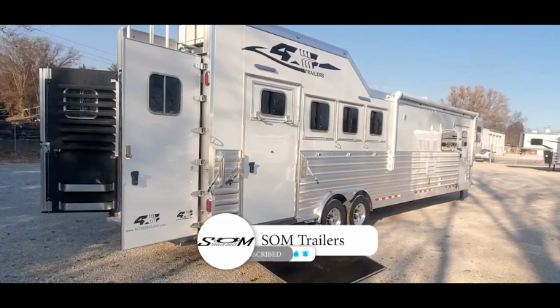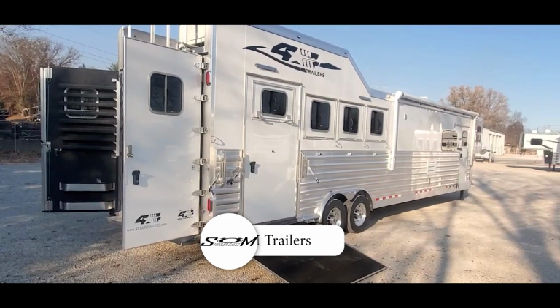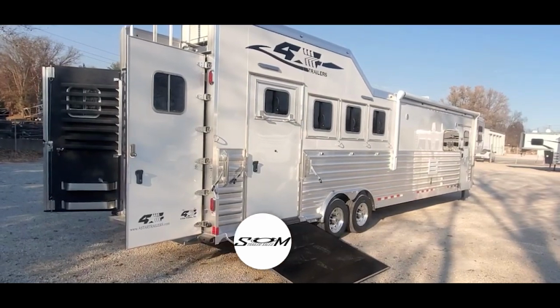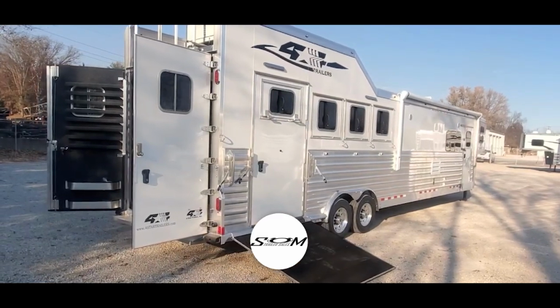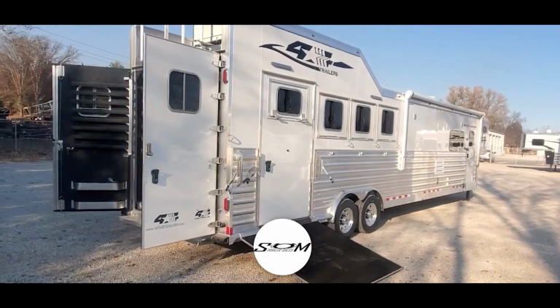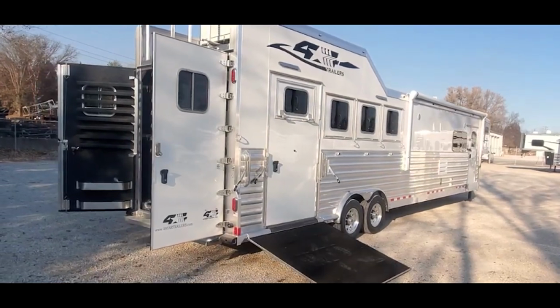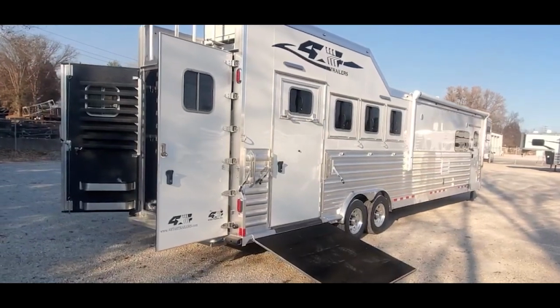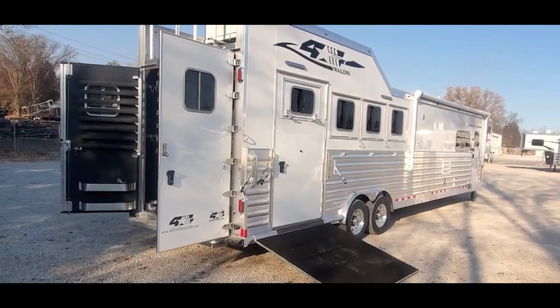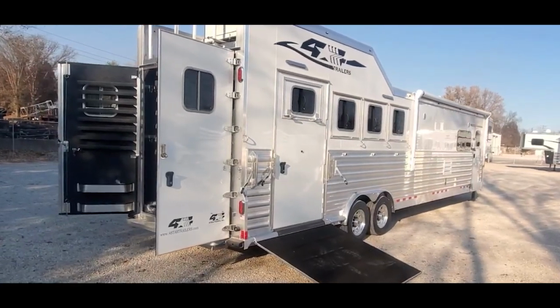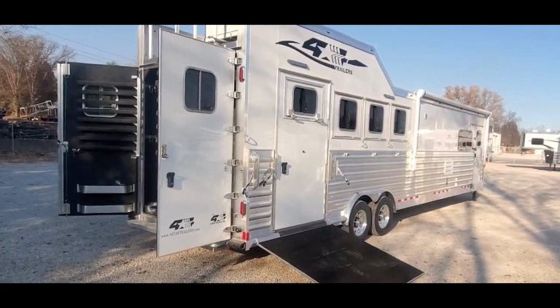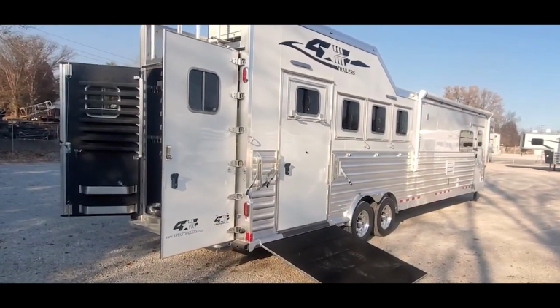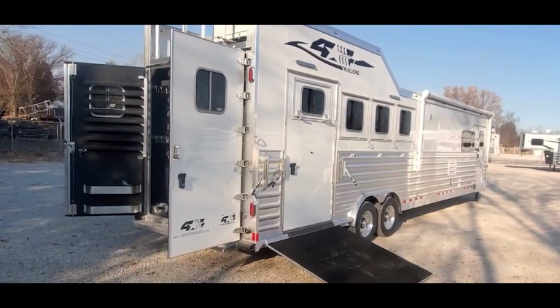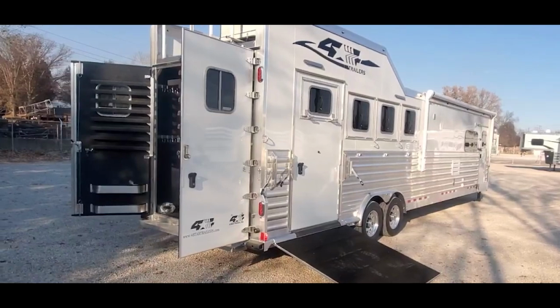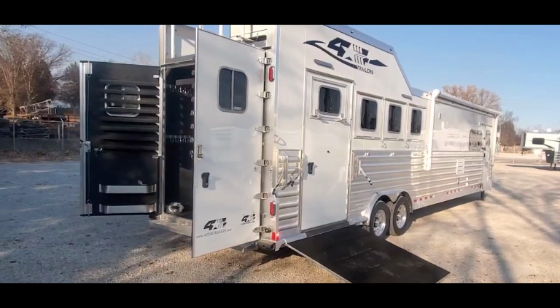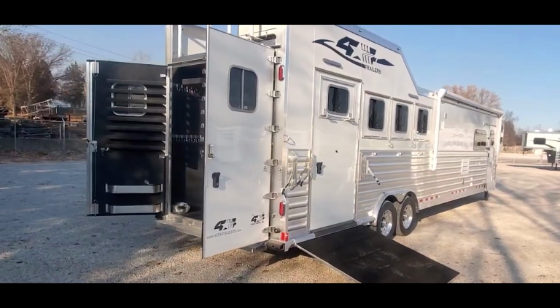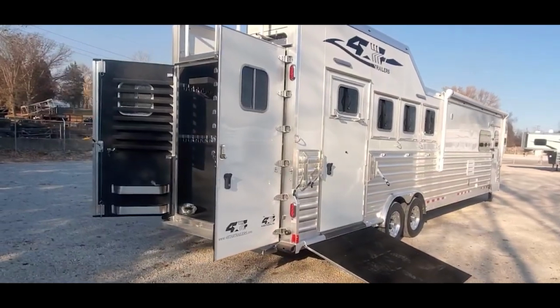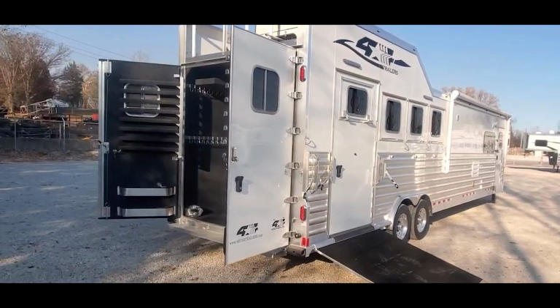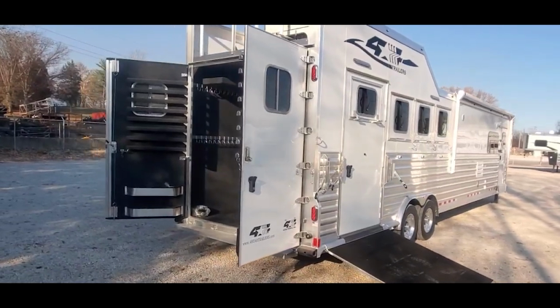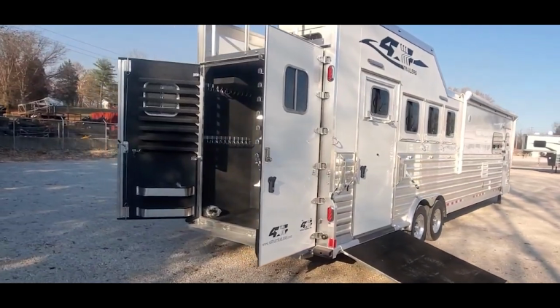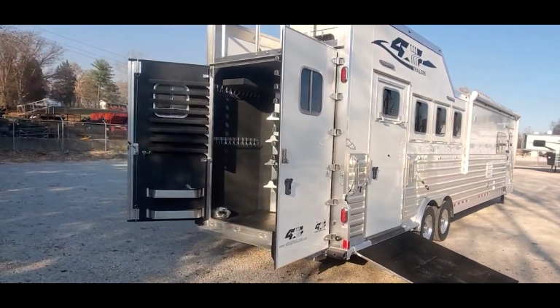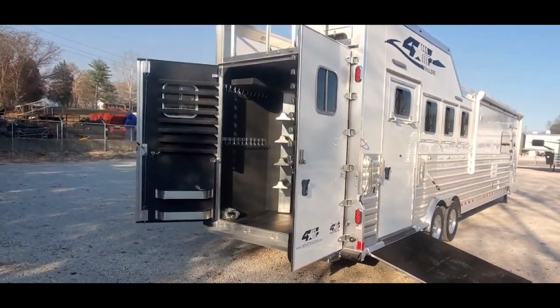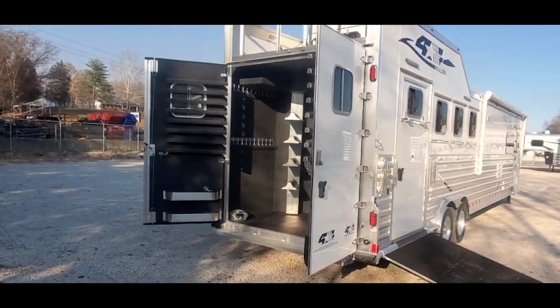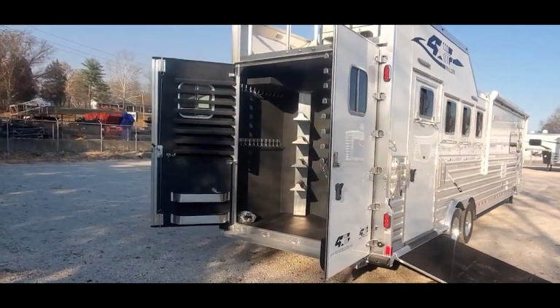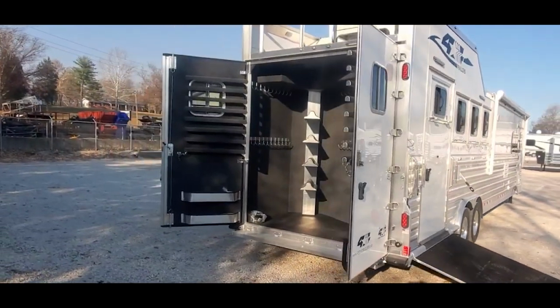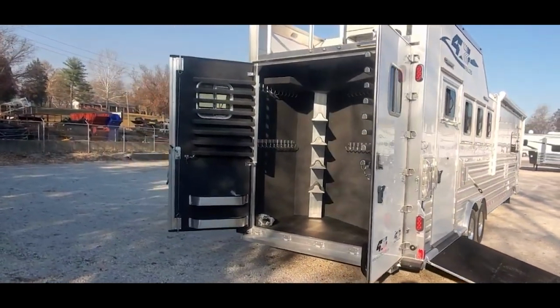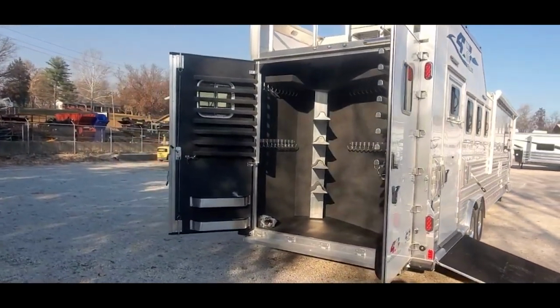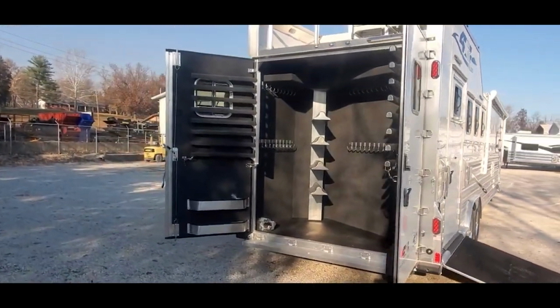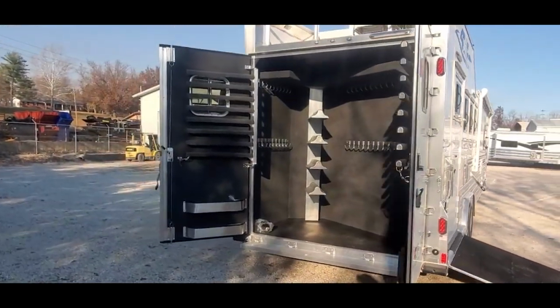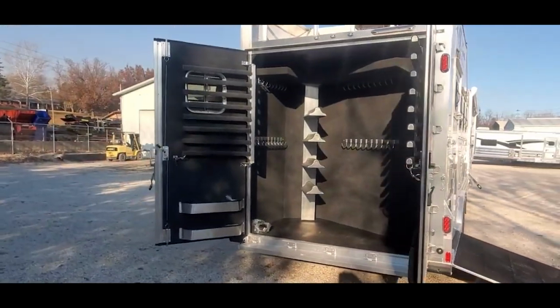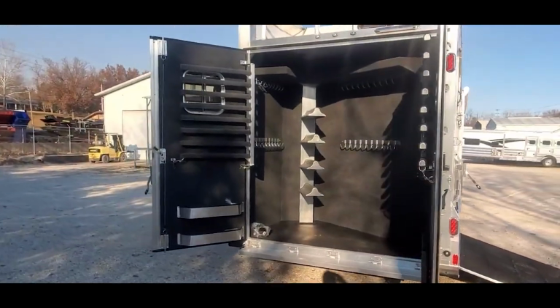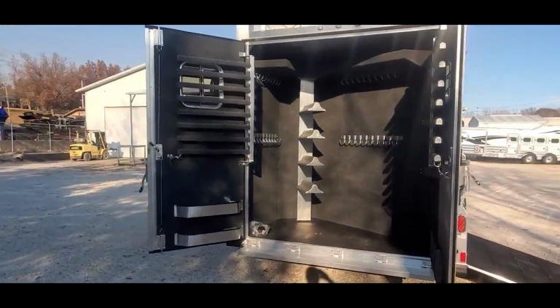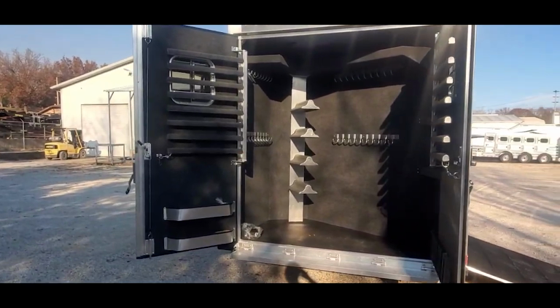This trailer is a four-horse, 15-foot 9-inch short wall. It's a side-load full-back tack.